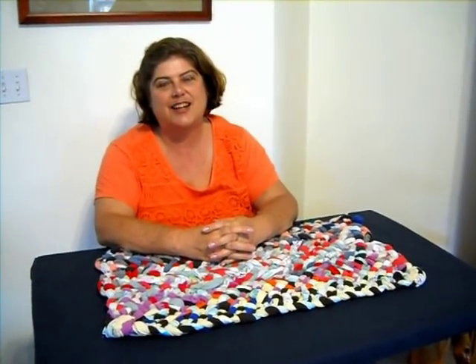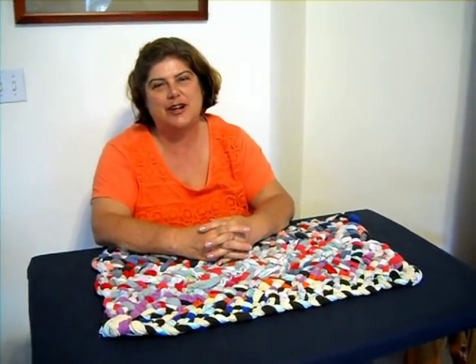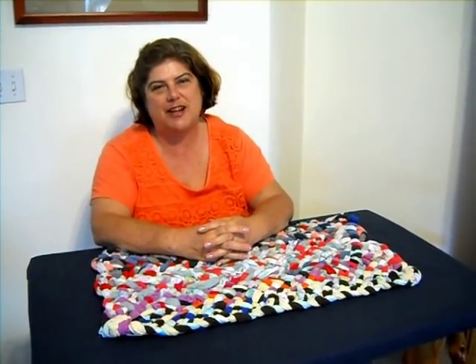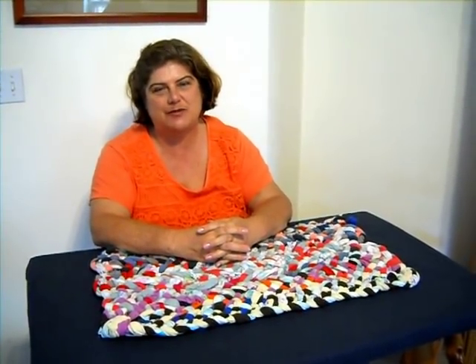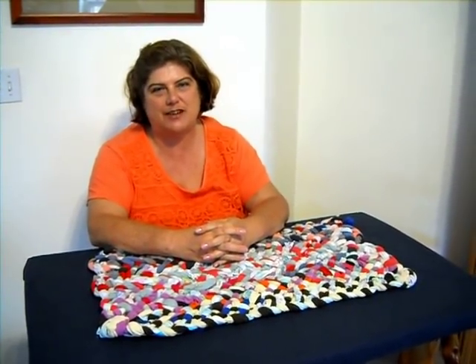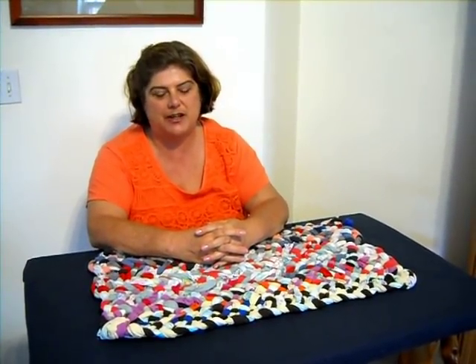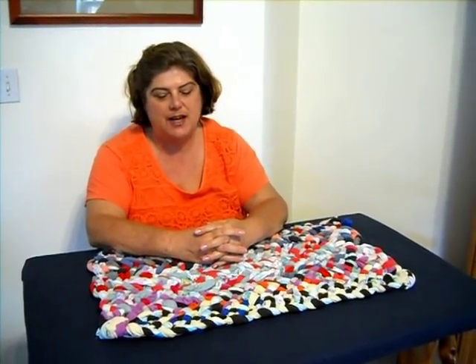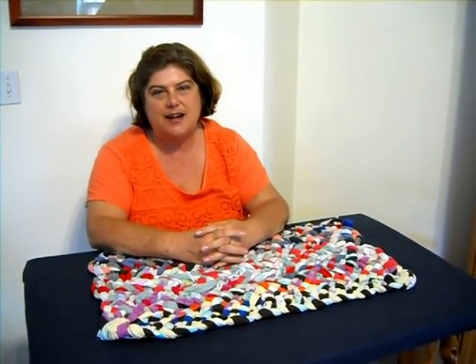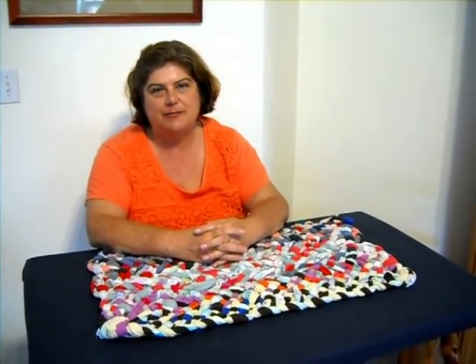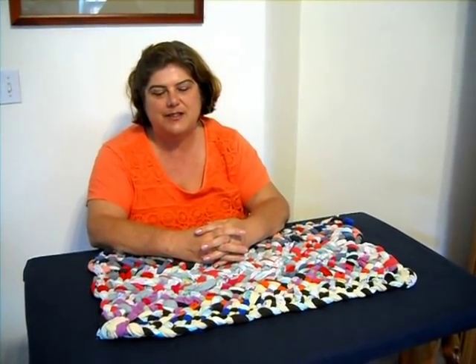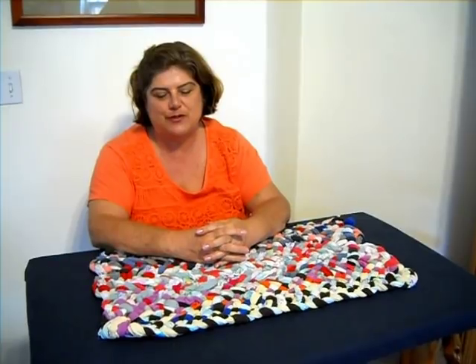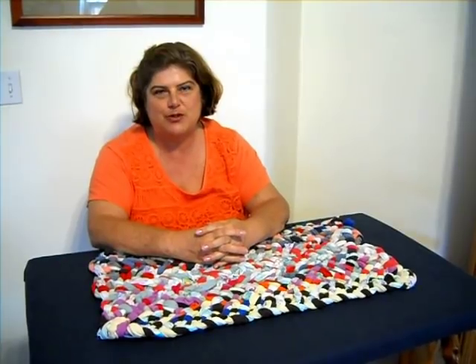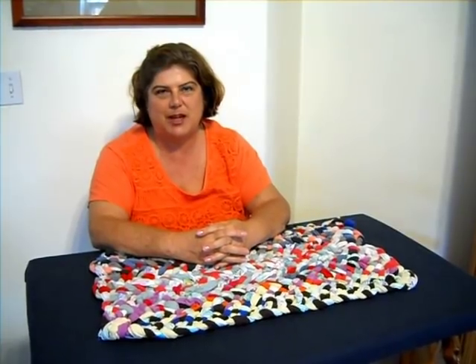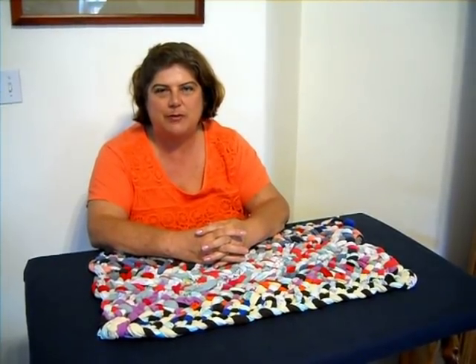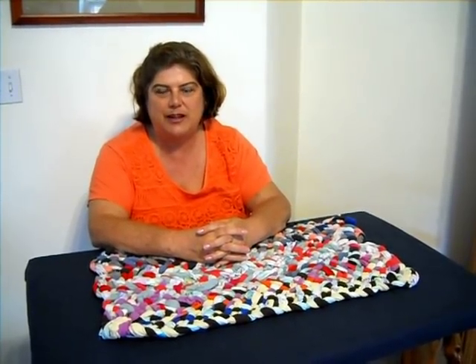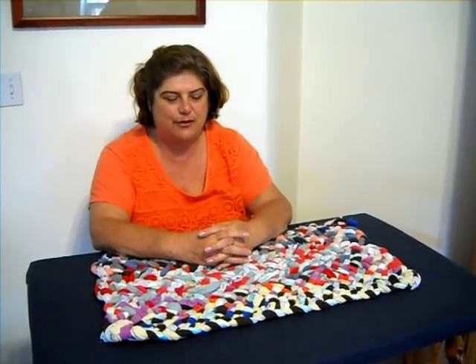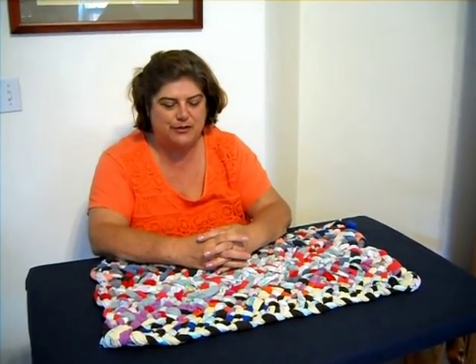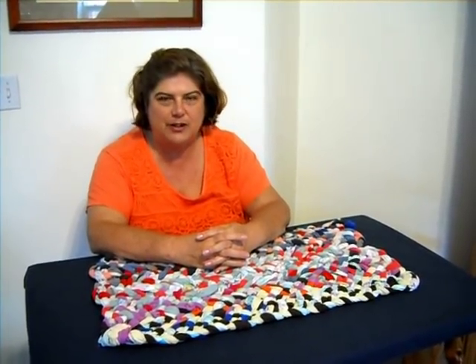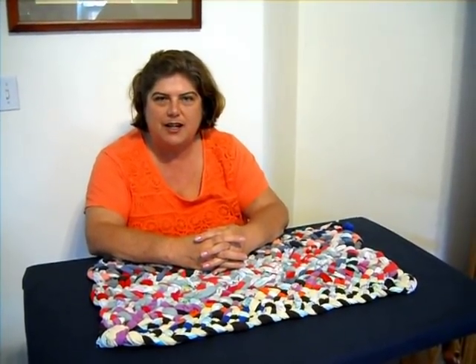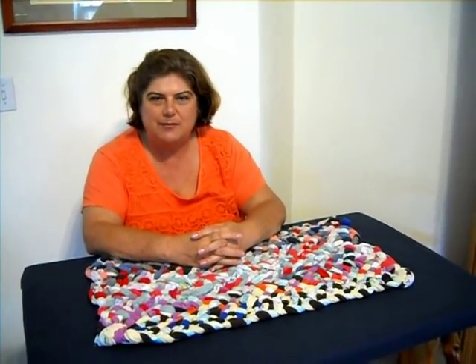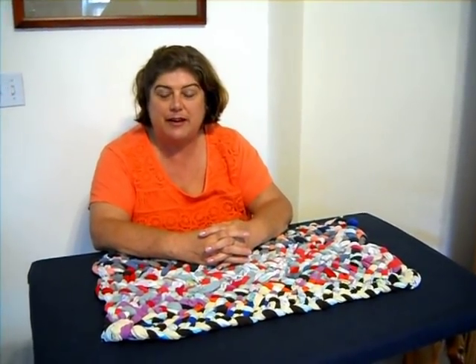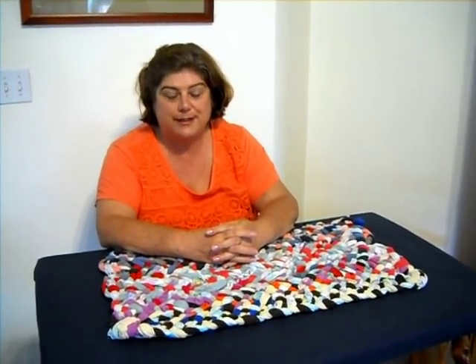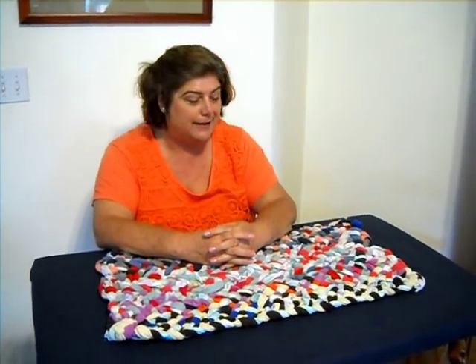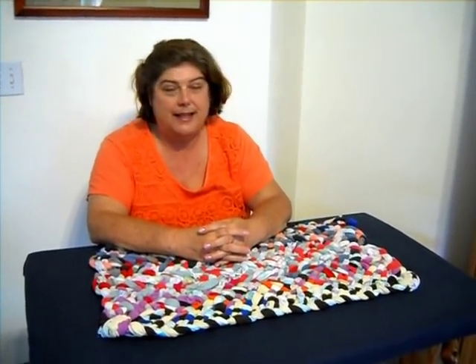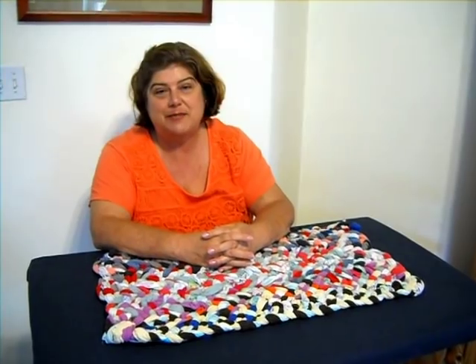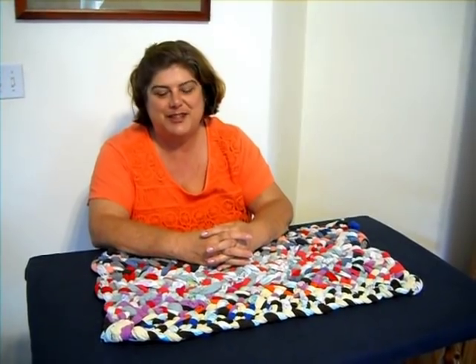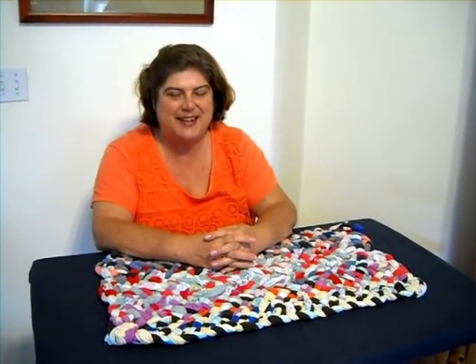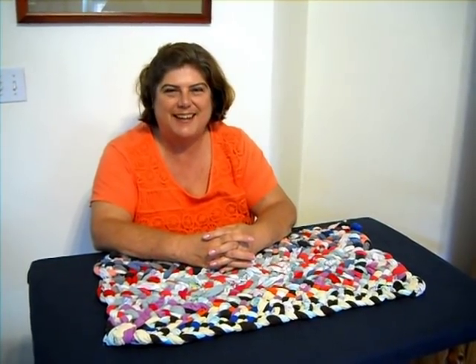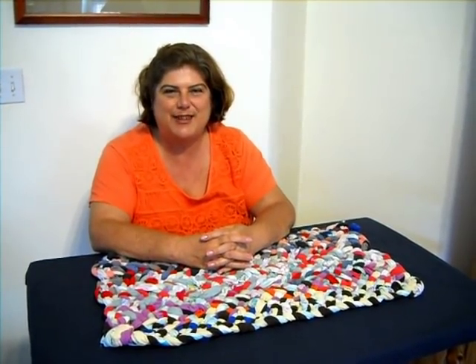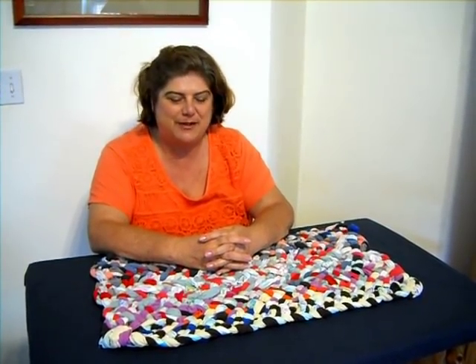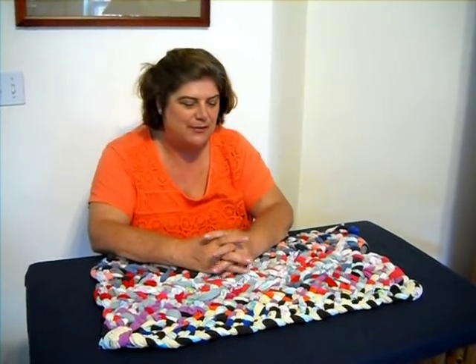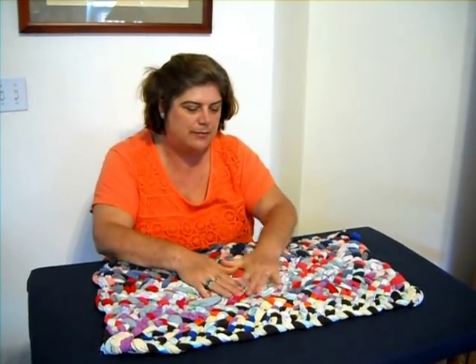Hello, I'm Erin Howerson, Rag Rugs by Erin. If this is your first time joining me, I welcome you. And if you're a return viewer to my other 80-something videos, then I thank you as well for joining me.